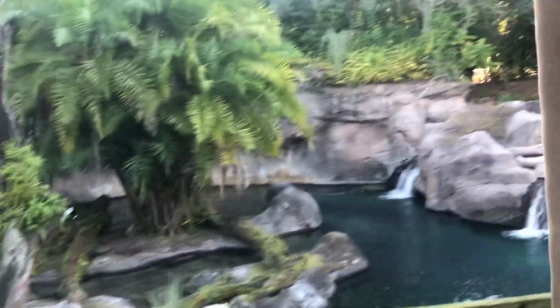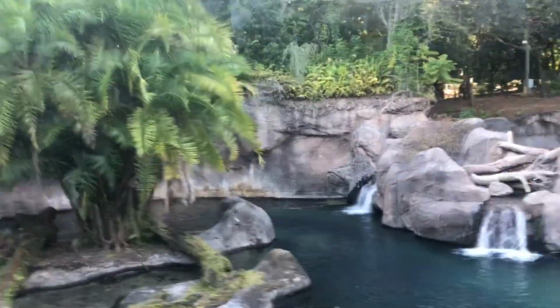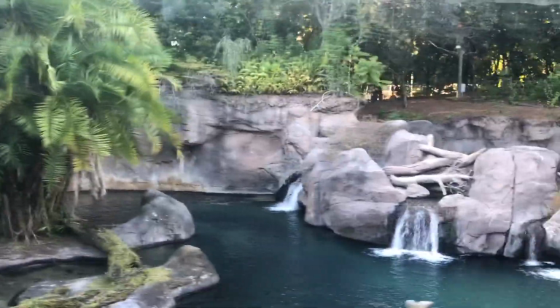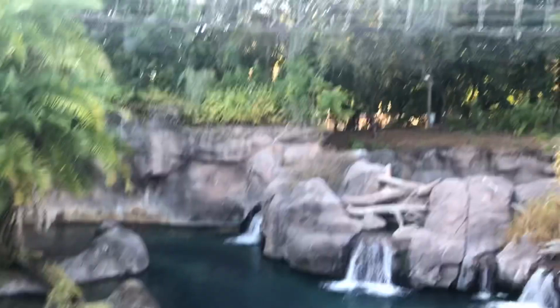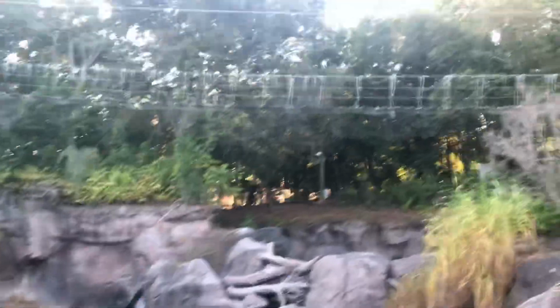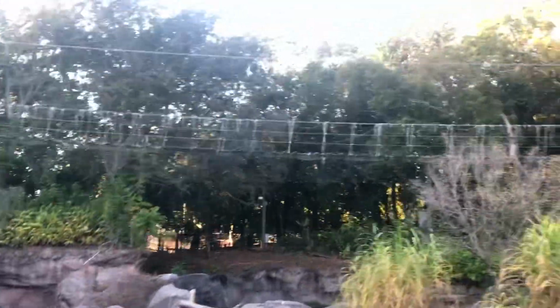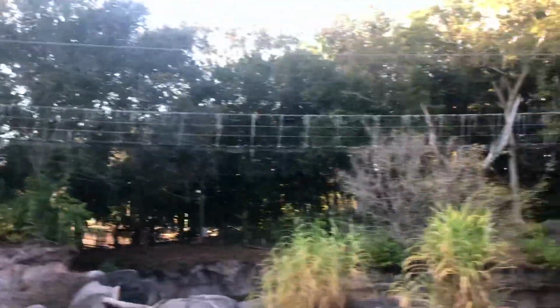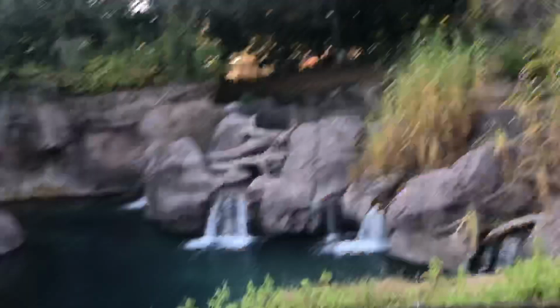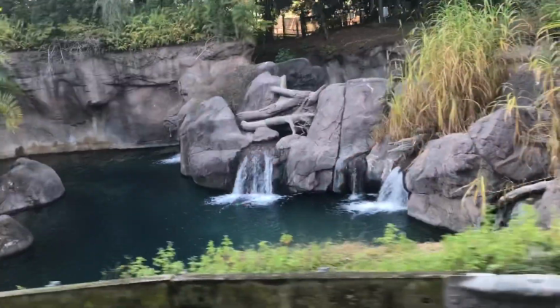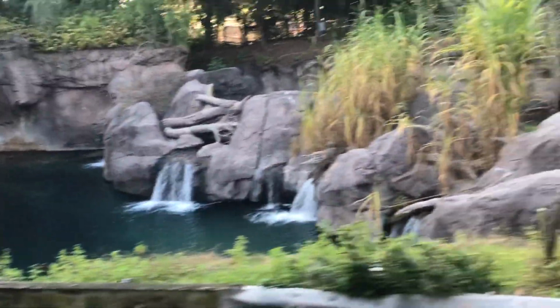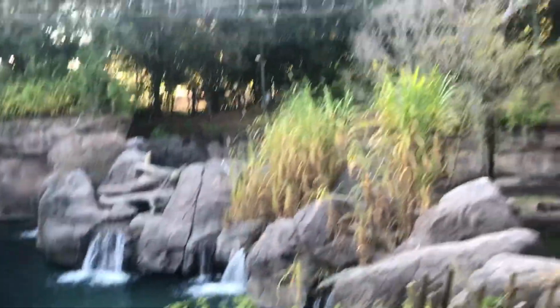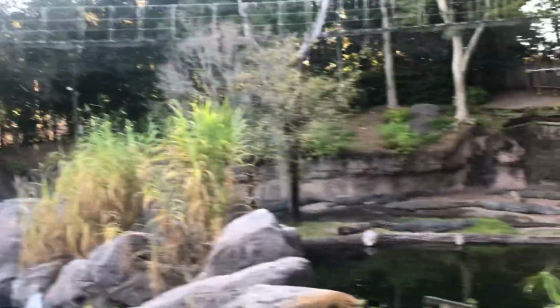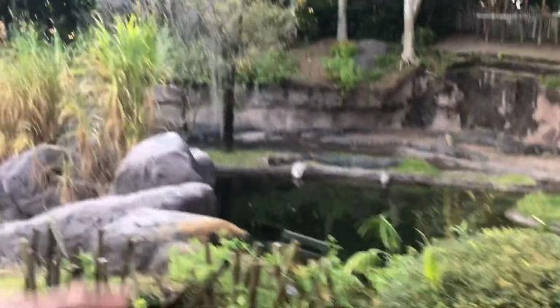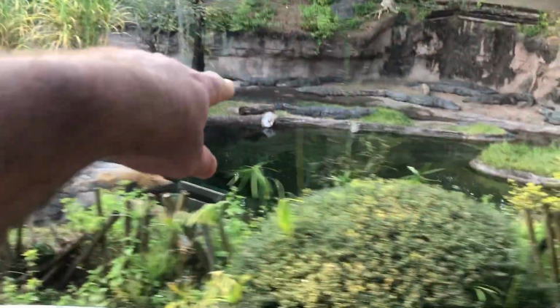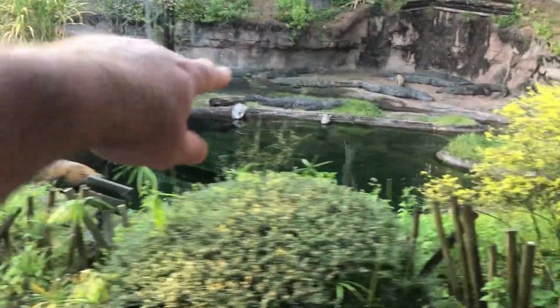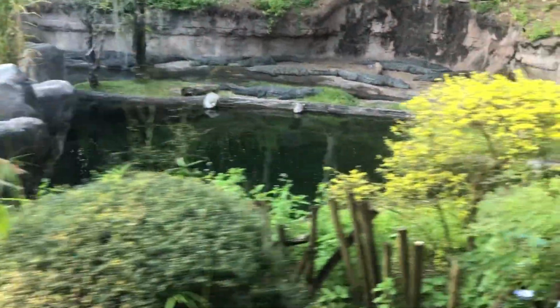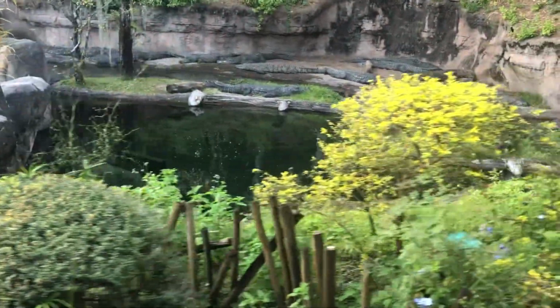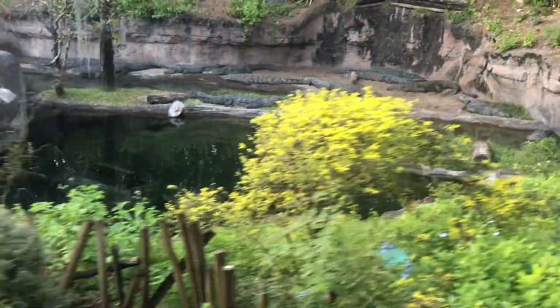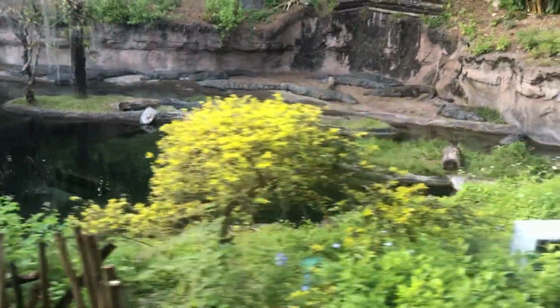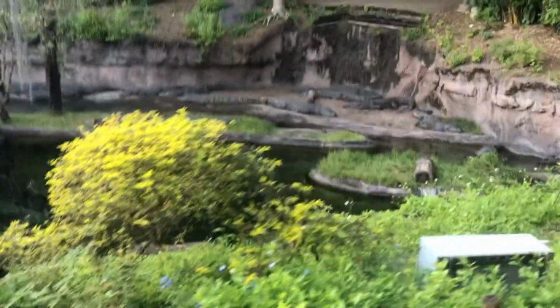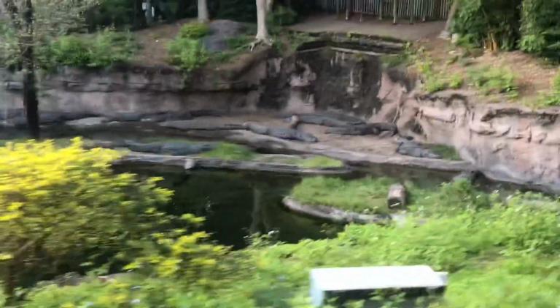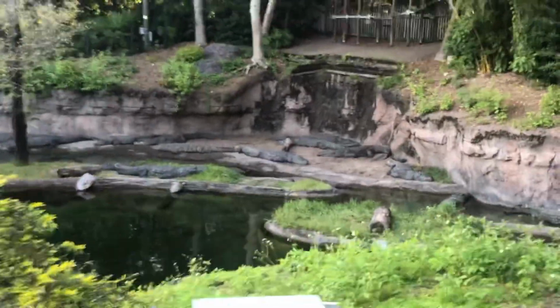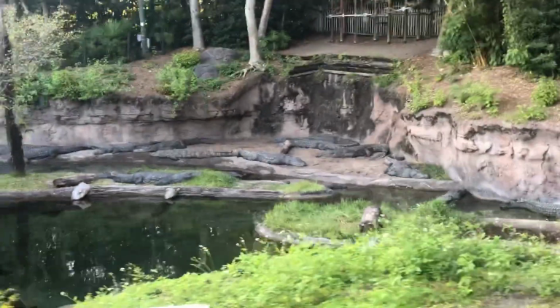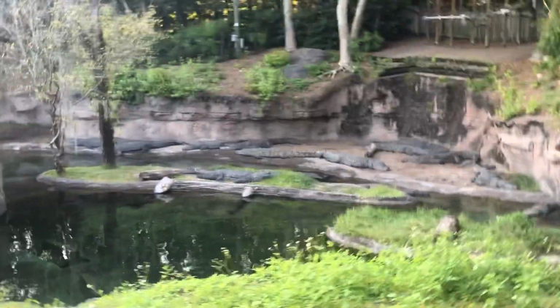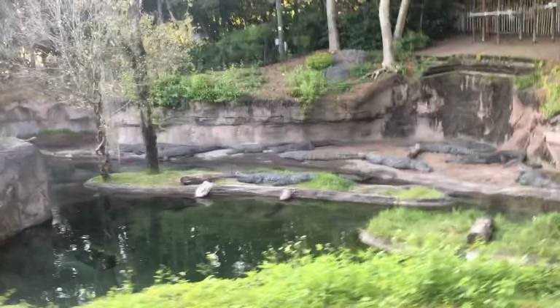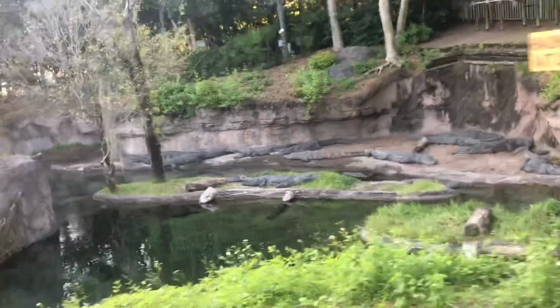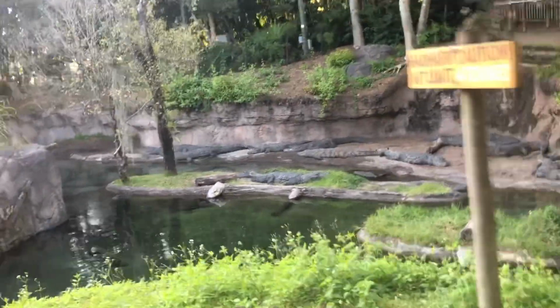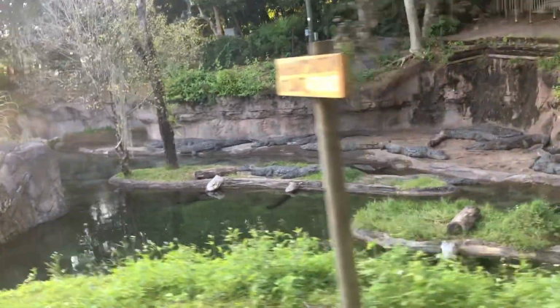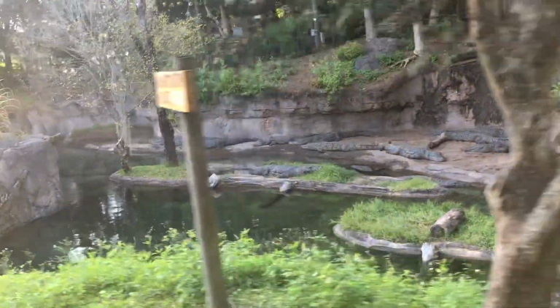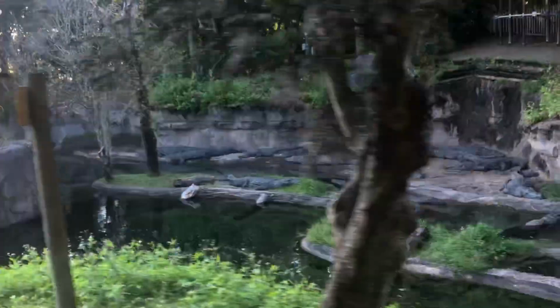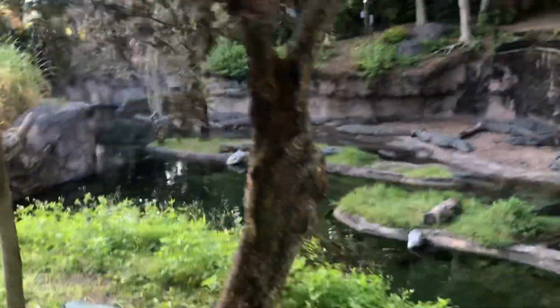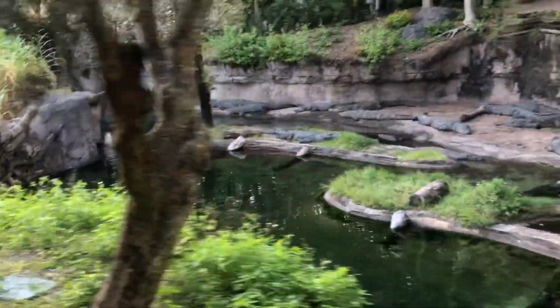As you come around the corner, out to the left-hand side of the hedge, you'll see some Nile Crocodile. Nile Crocodiles are the largest of the crocodile species. They can get as long as the length of this tunnel. They have incredible jaw strength — they are able to crush the bones of their prey.